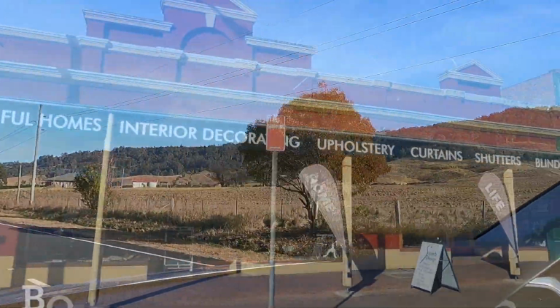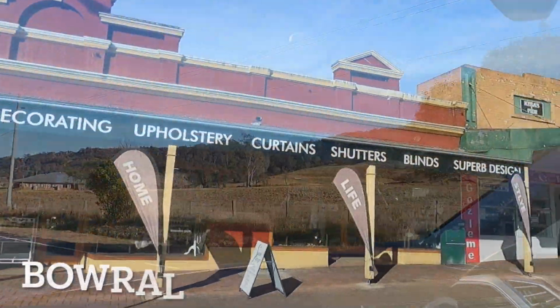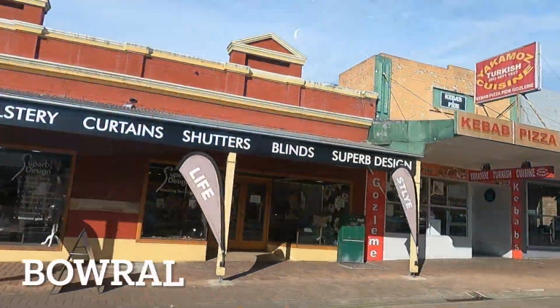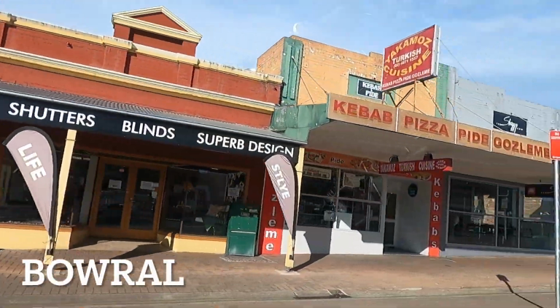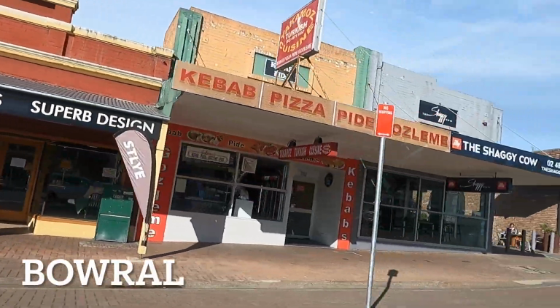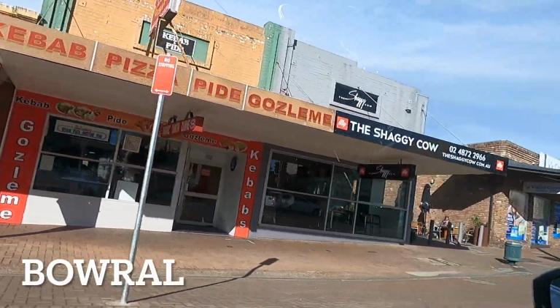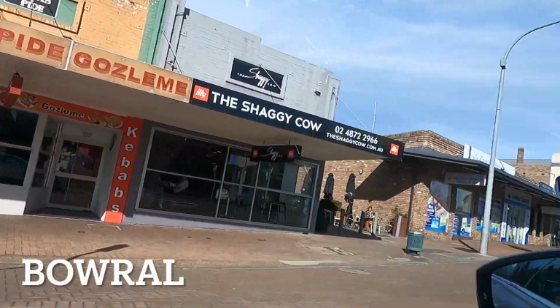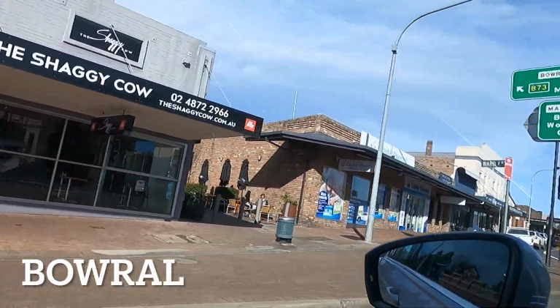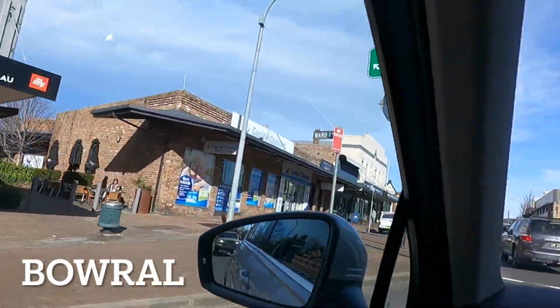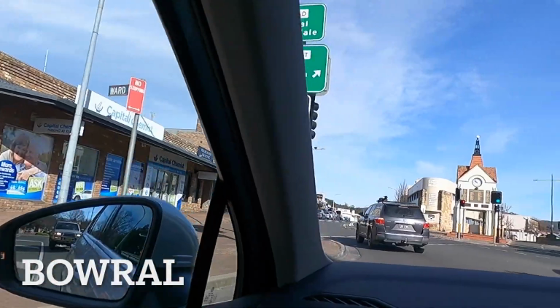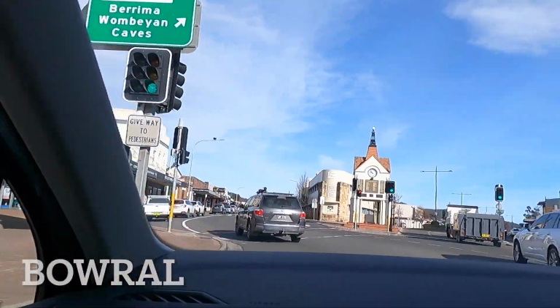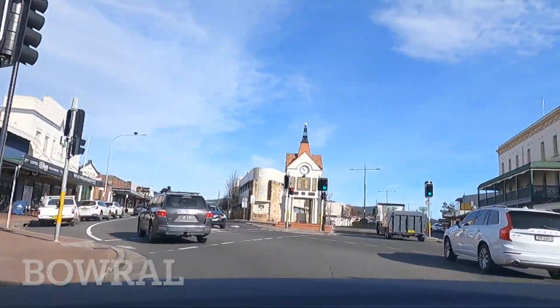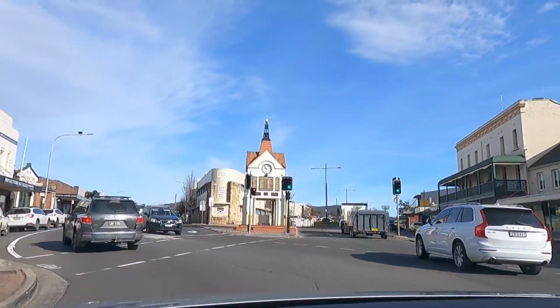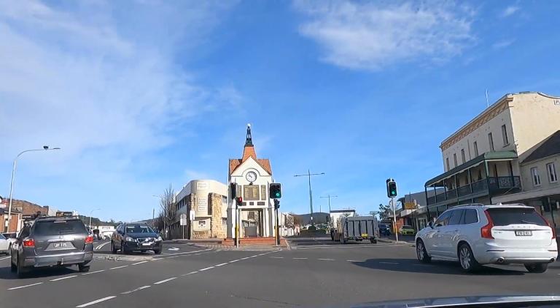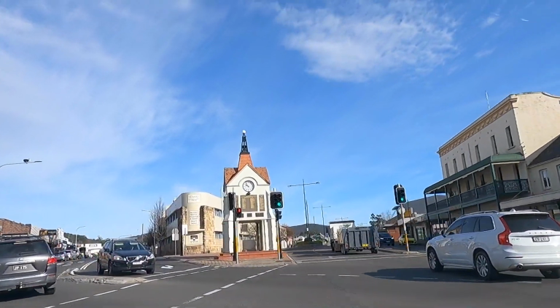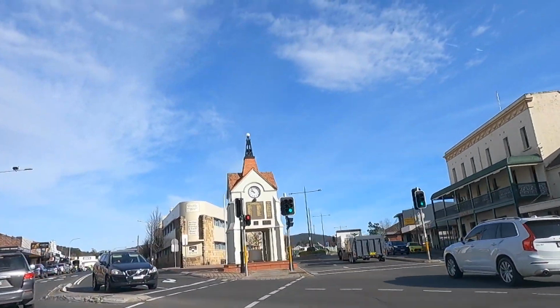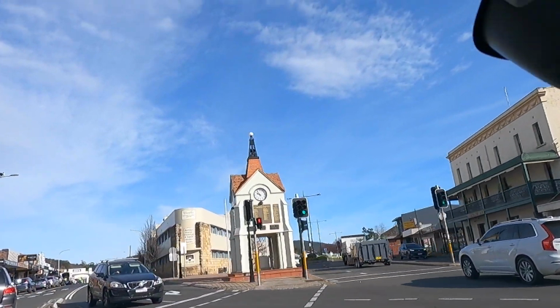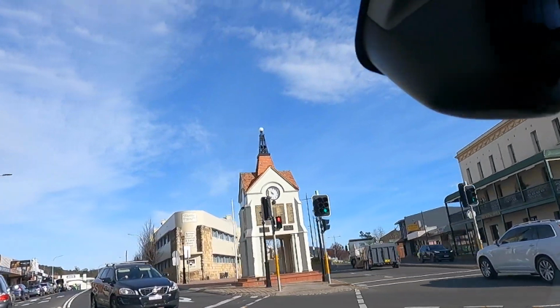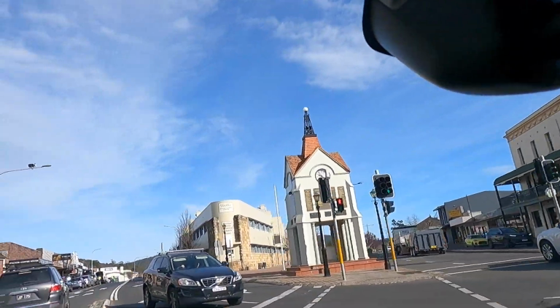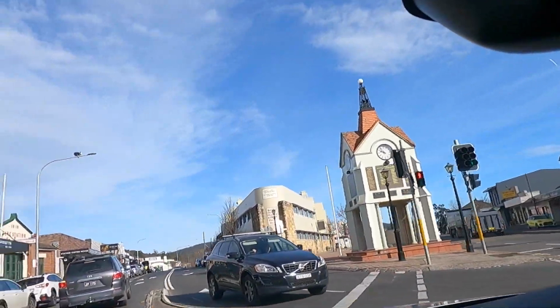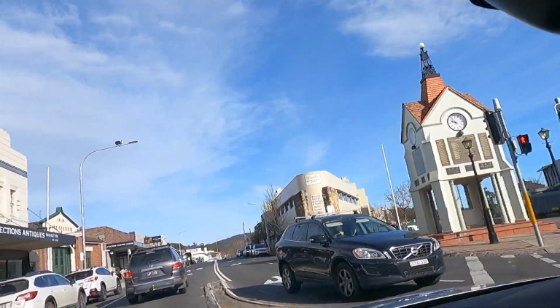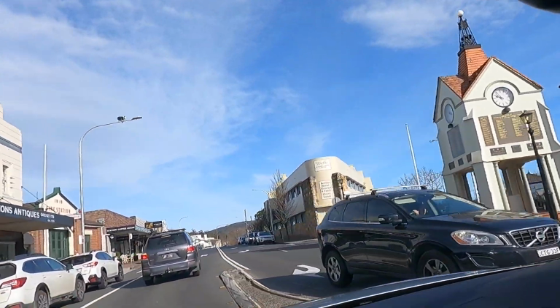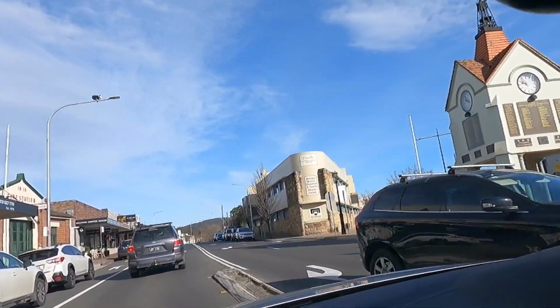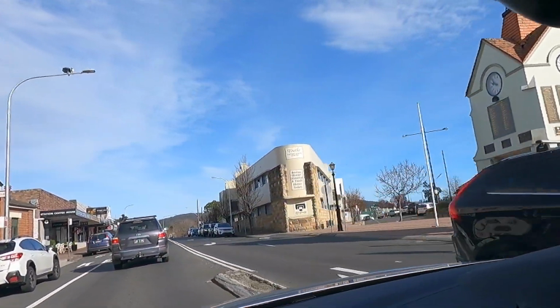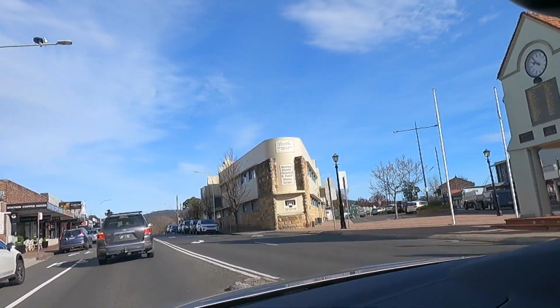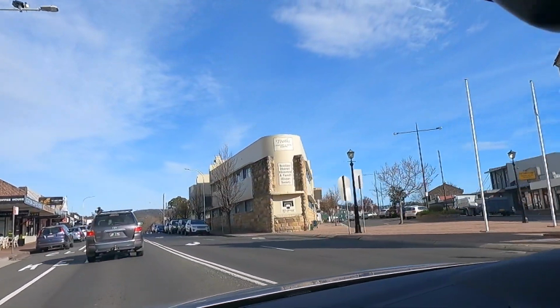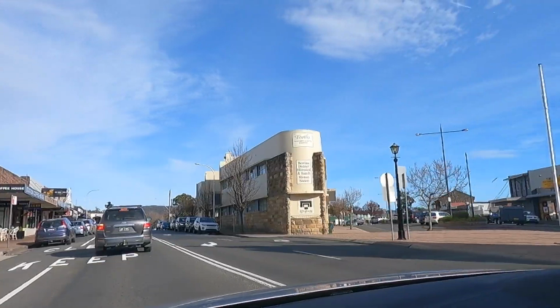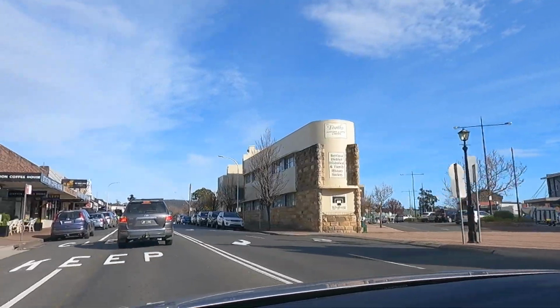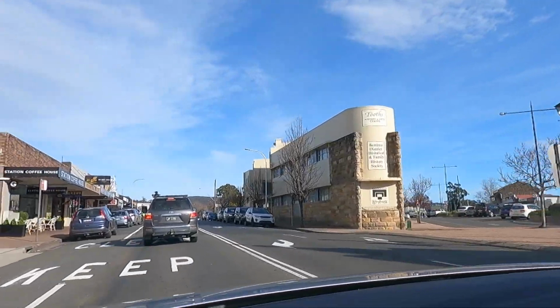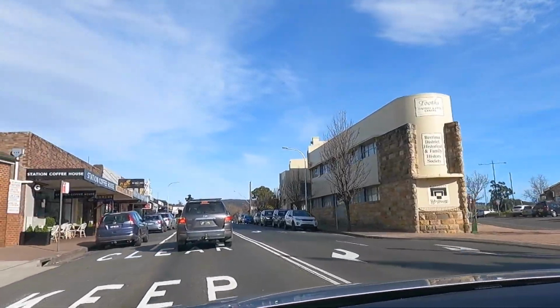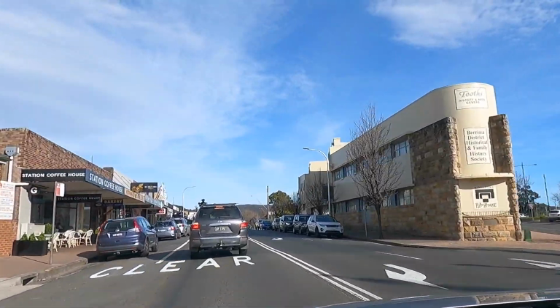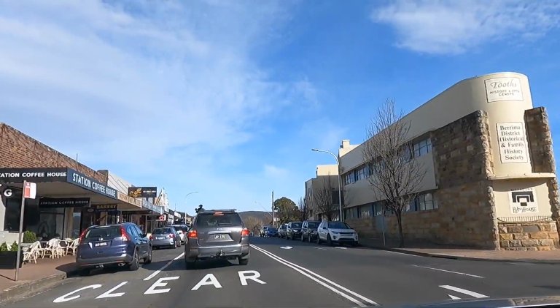First stop was Bowral. We didn't actually stay in Bowral — we just drove through — but this is a good stop if you want to grab some breakfast or a coffee on the way through. There are lots of little cafes.